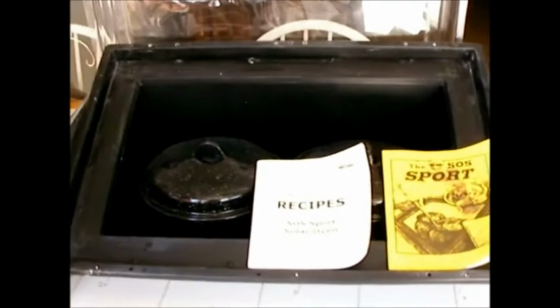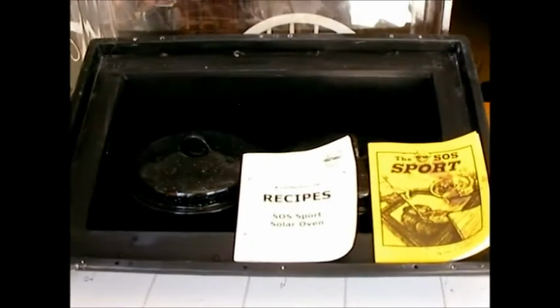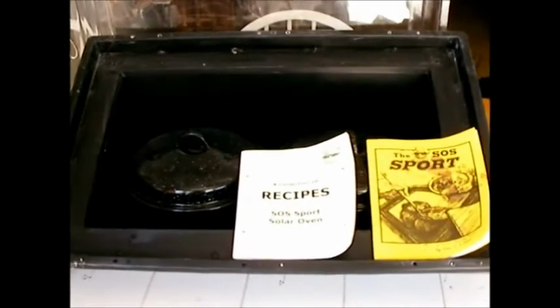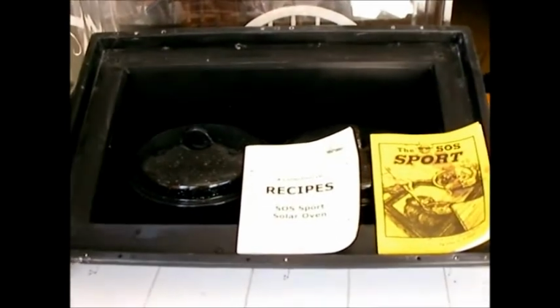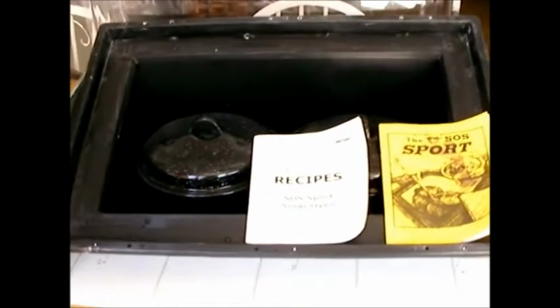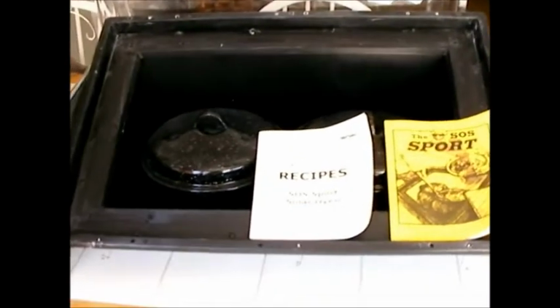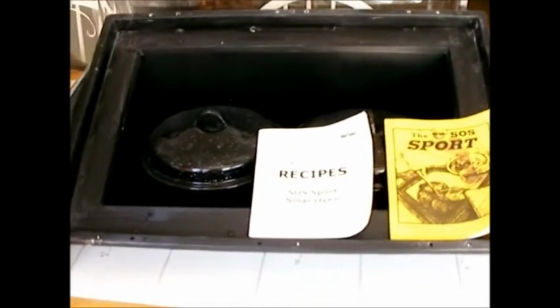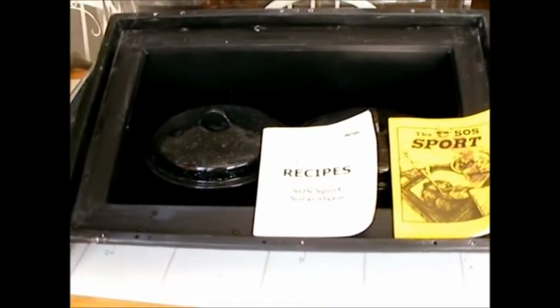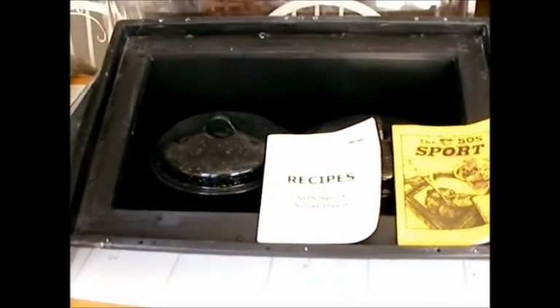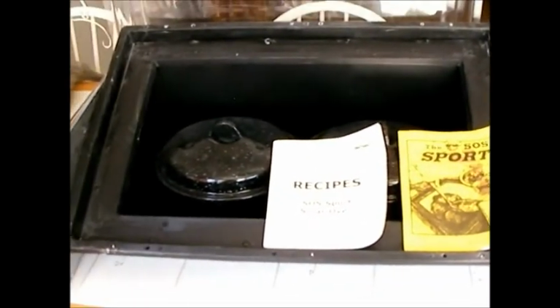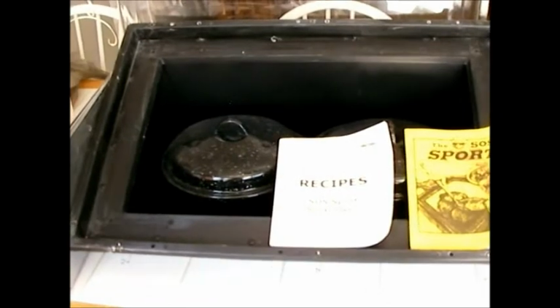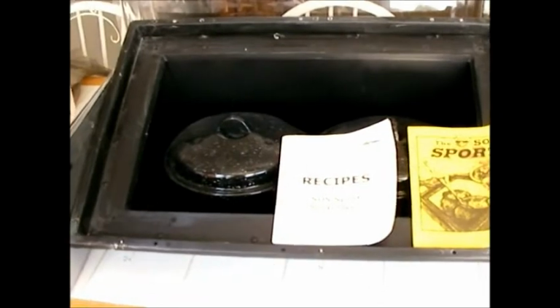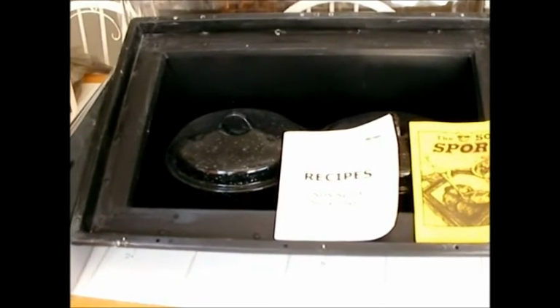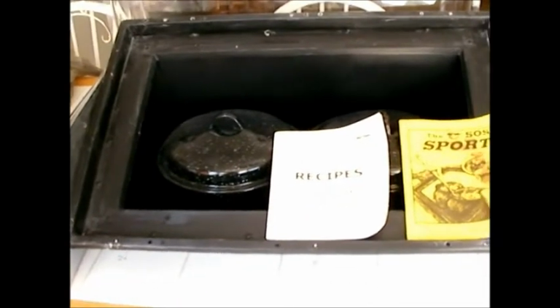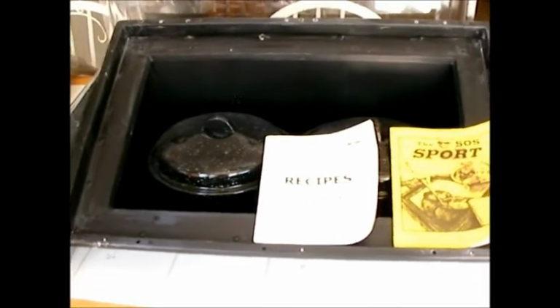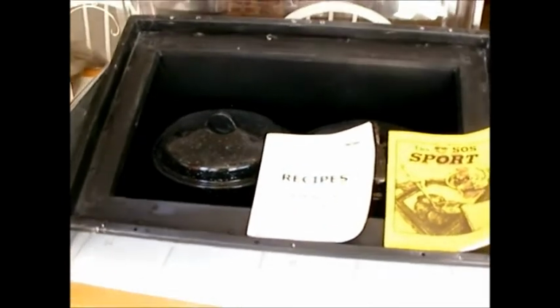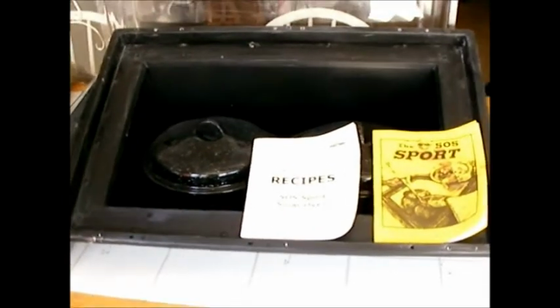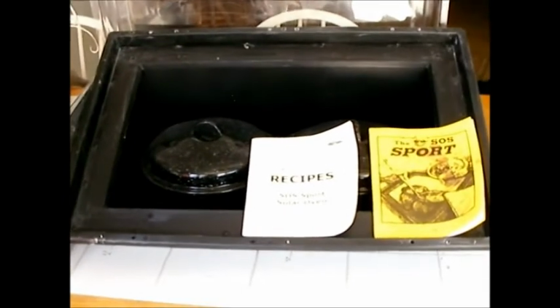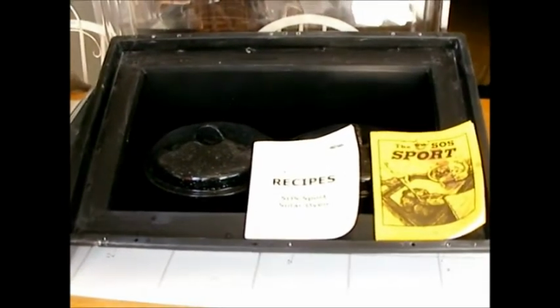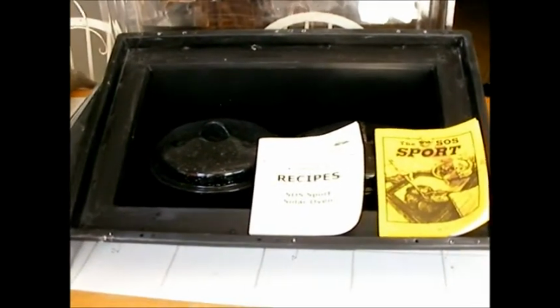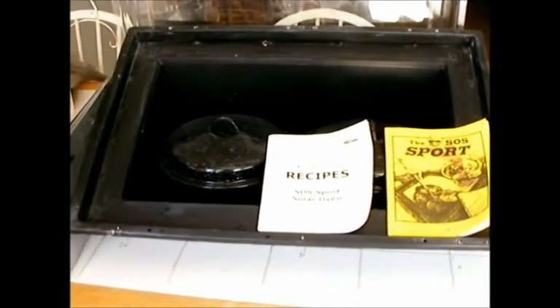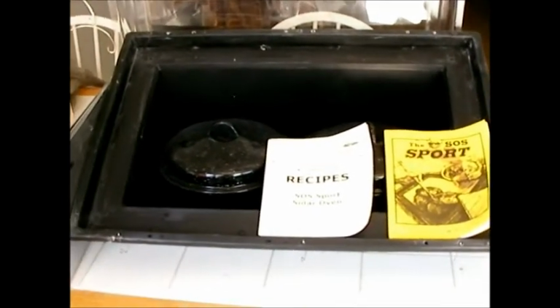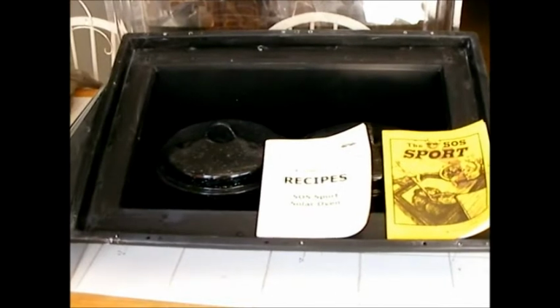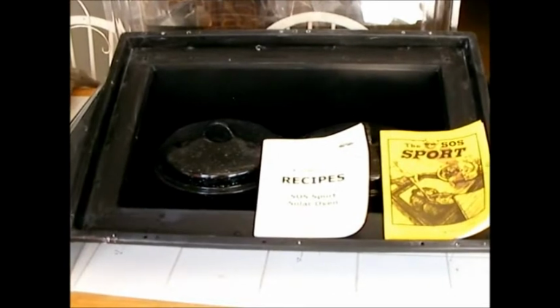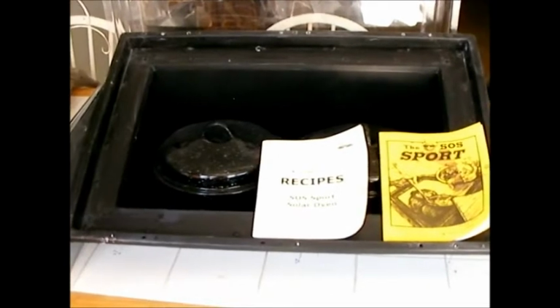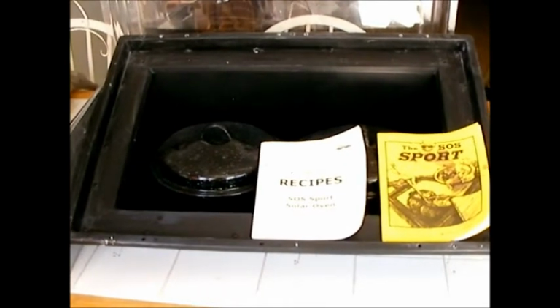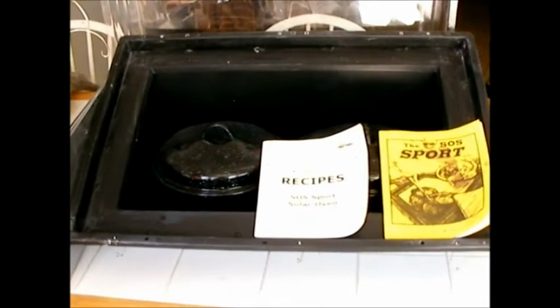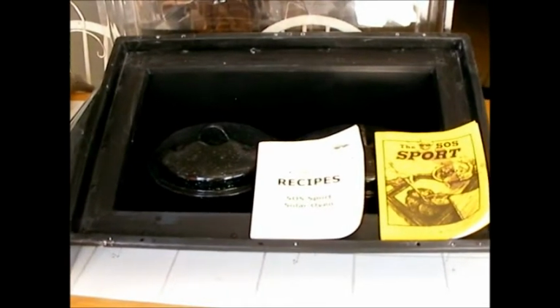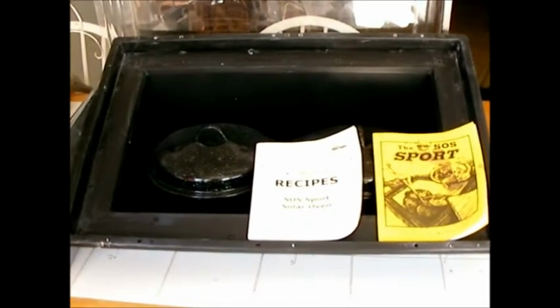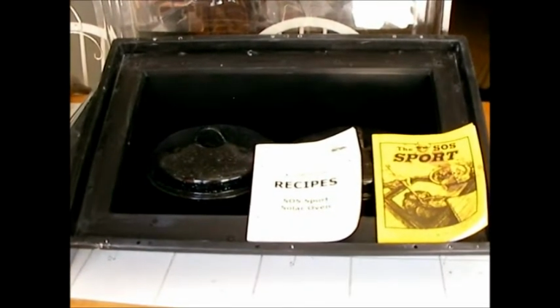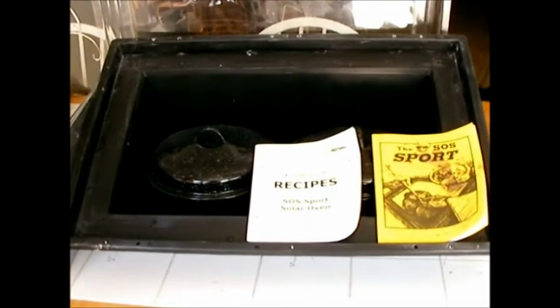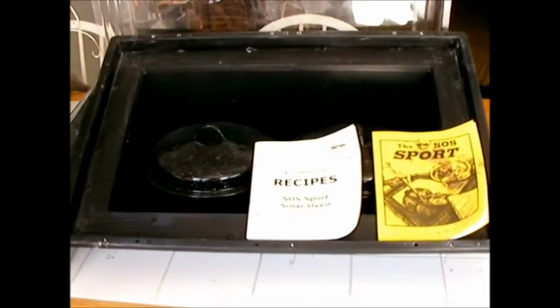This is a SOS Sport Oven, a Solar Oven that I got several years ago. There are a lot of different solar ovens out there and you can make your own, but if you don't want to bother and you want something that definitely works pre-made, this certainly will work.